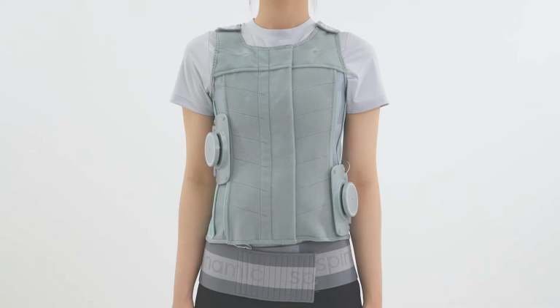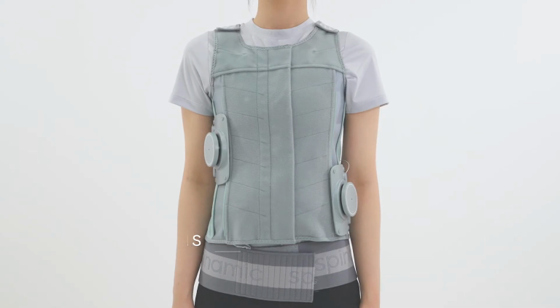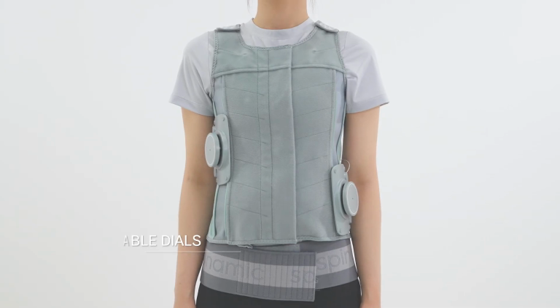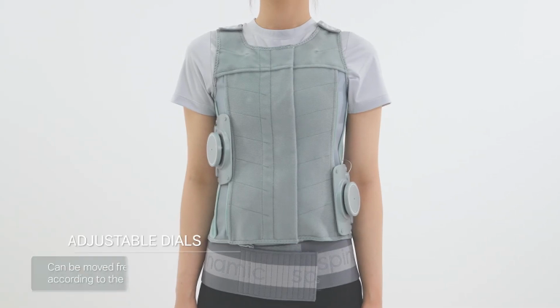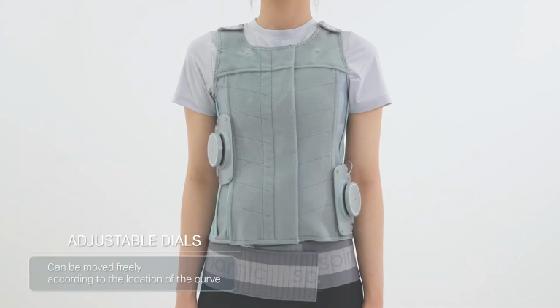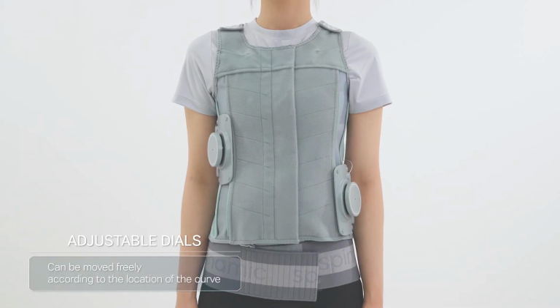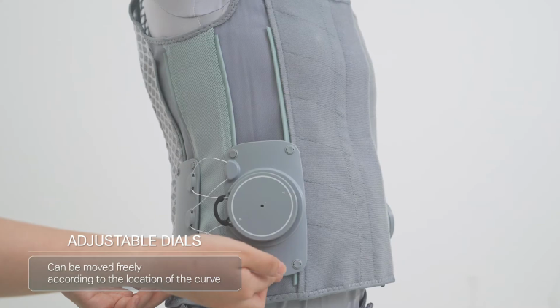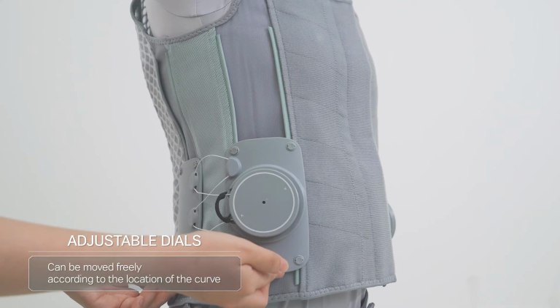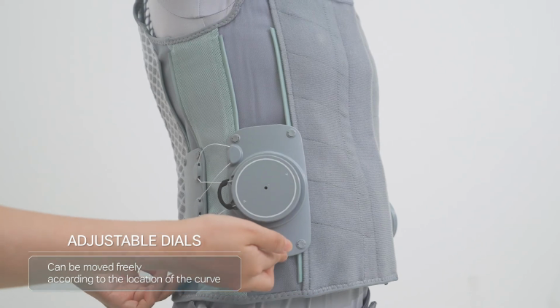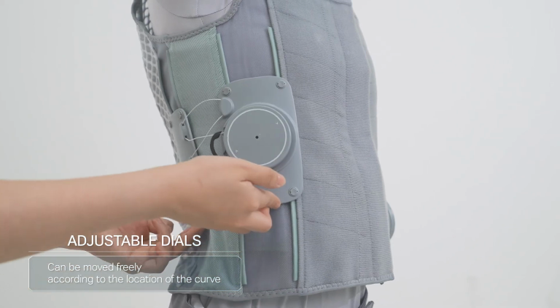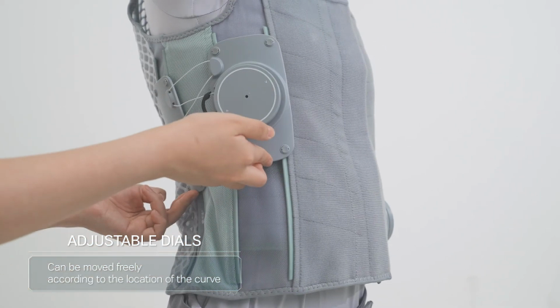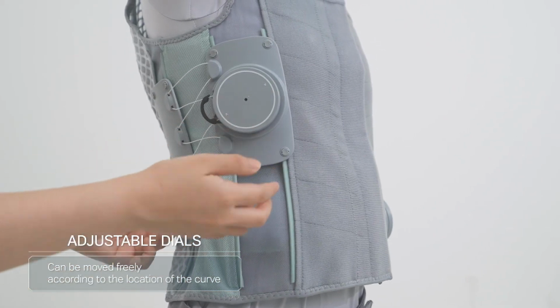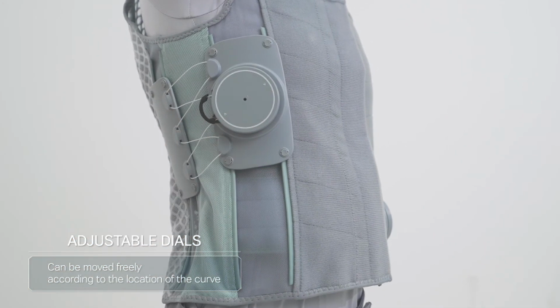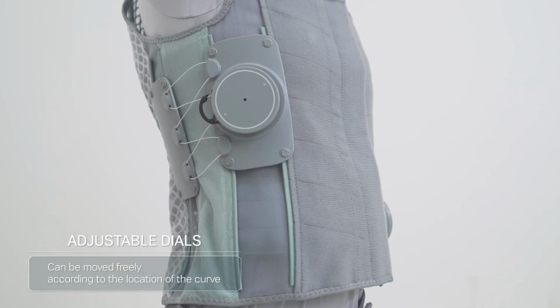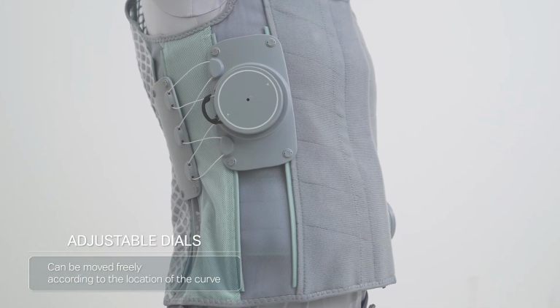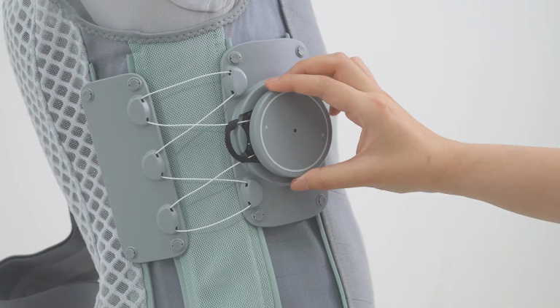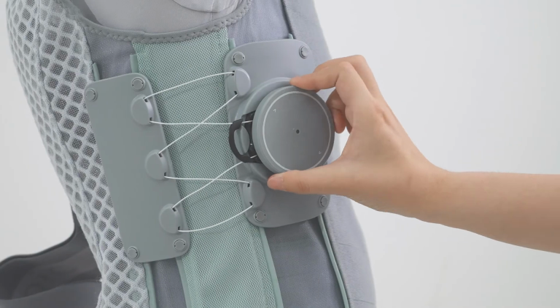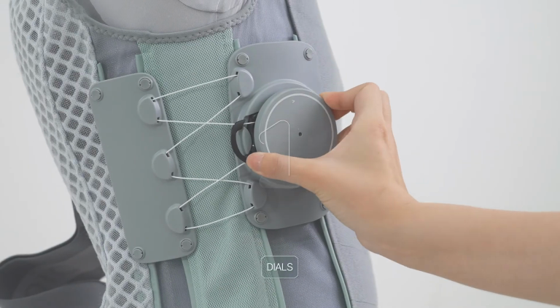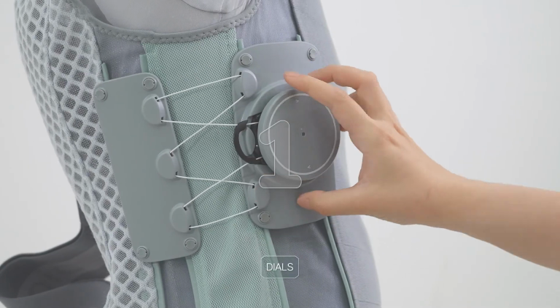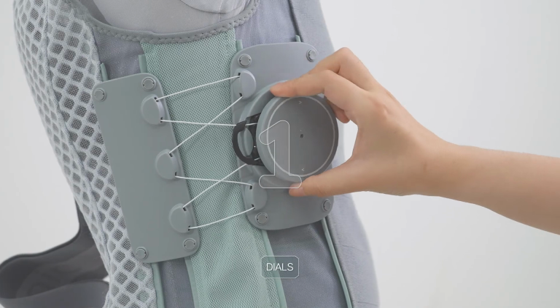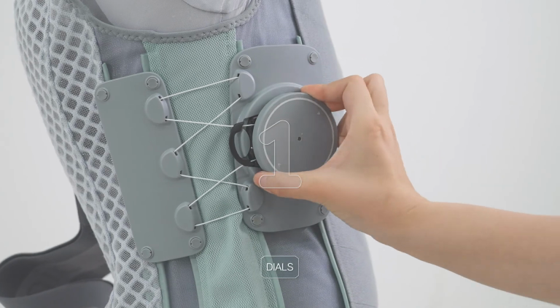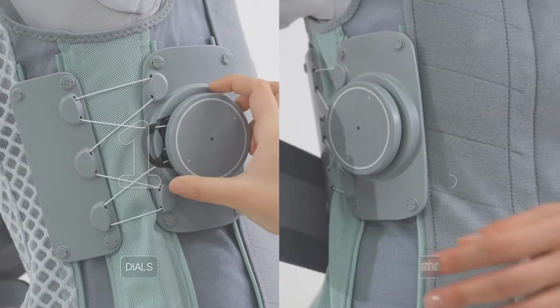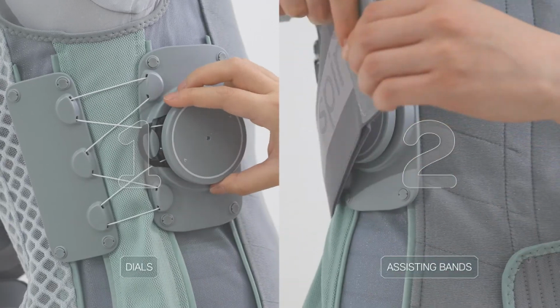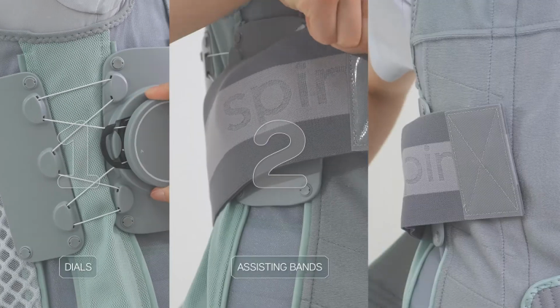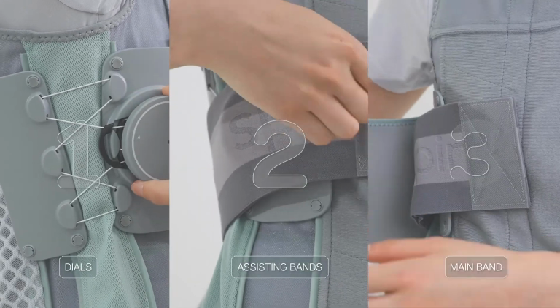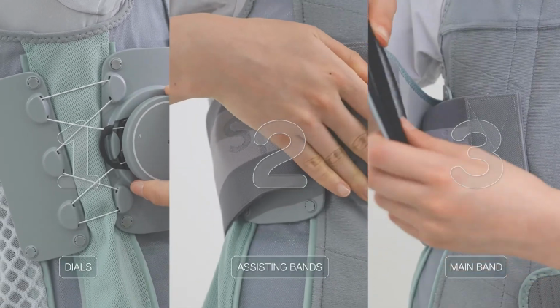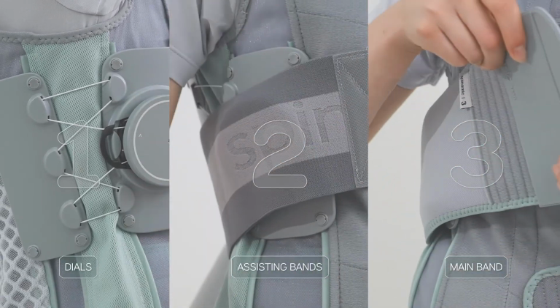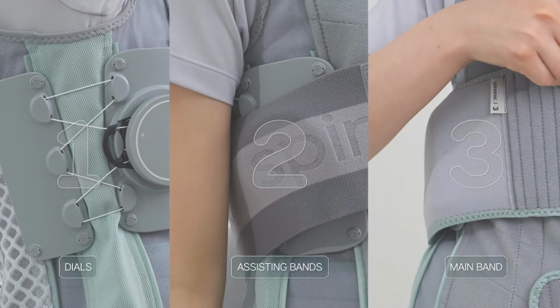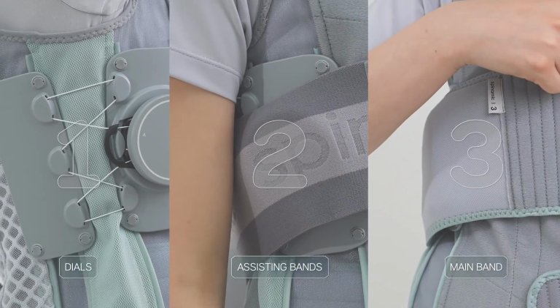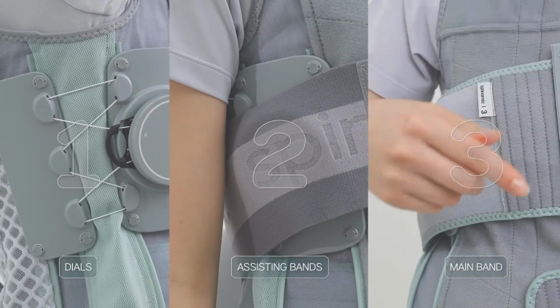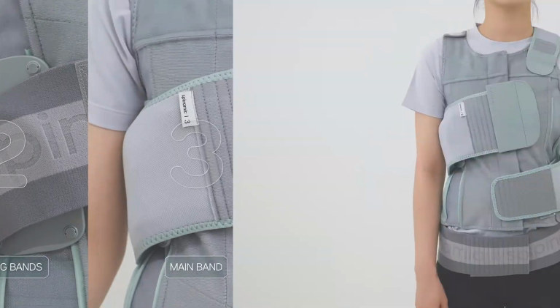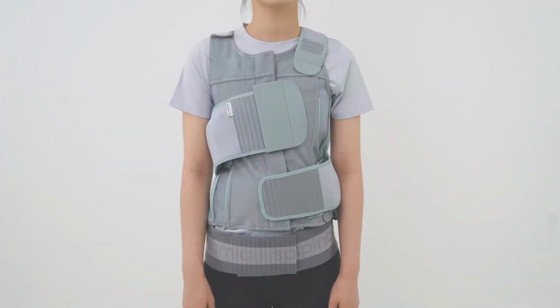The adjustable dial, located on both sides, can be moved freely to suit the location of the curve. By undergoing the treatment with dials, assisting bands, and the main band, Spinamic provides effective pressure for patients.